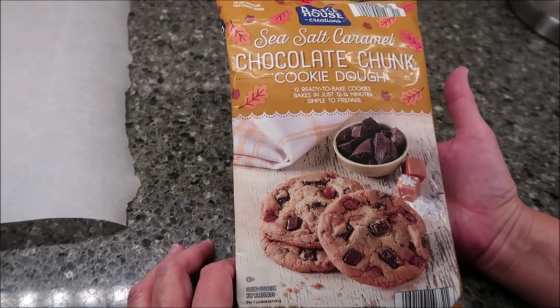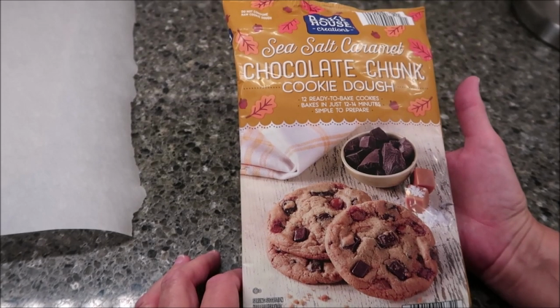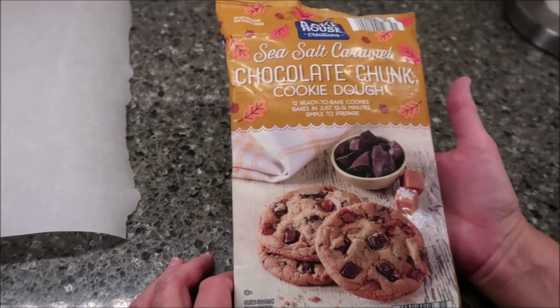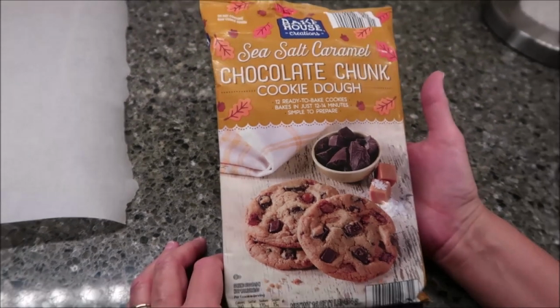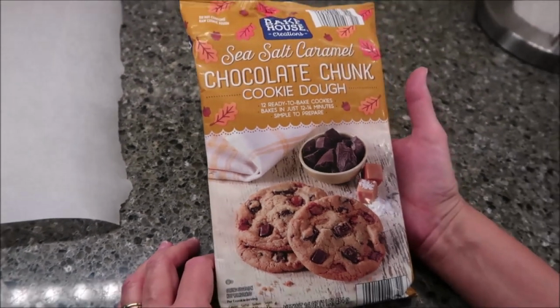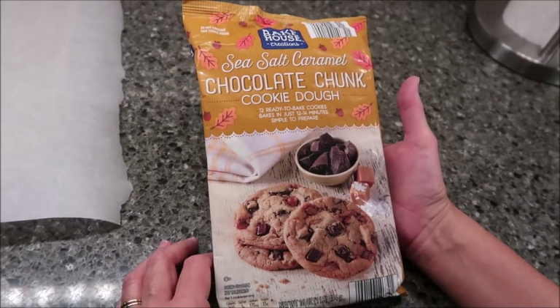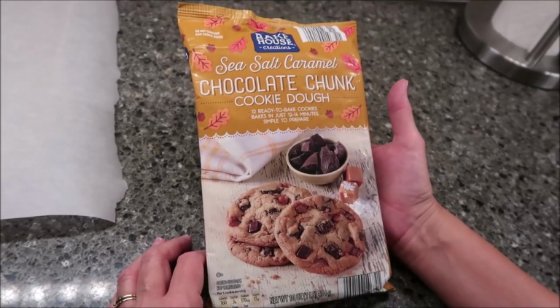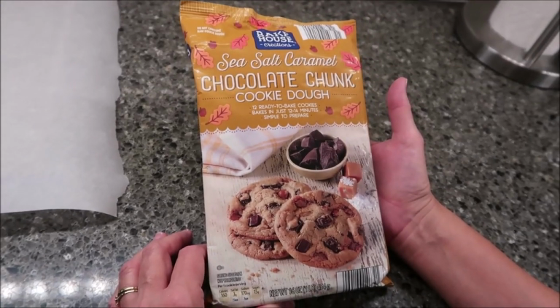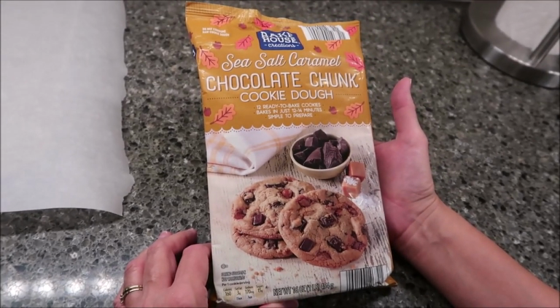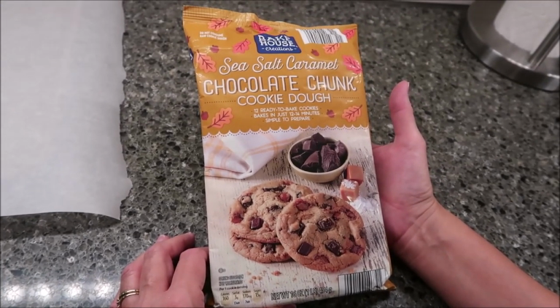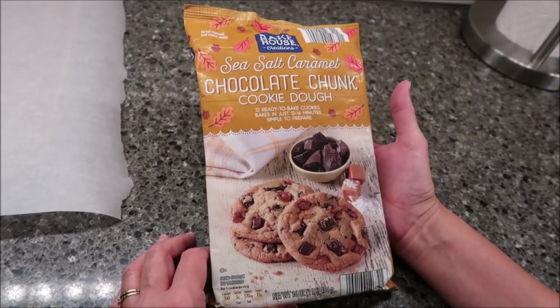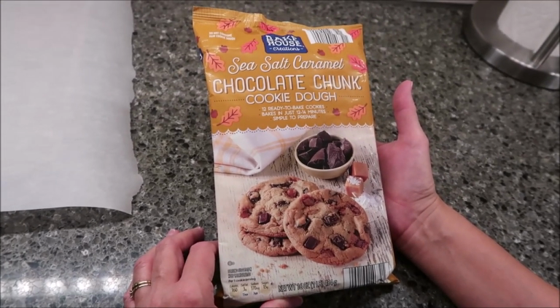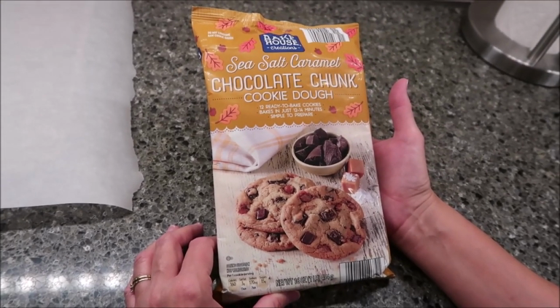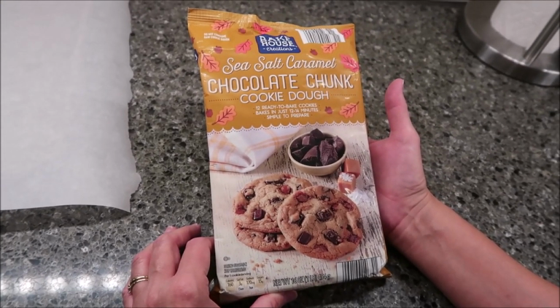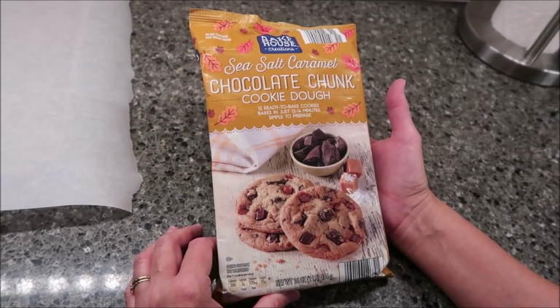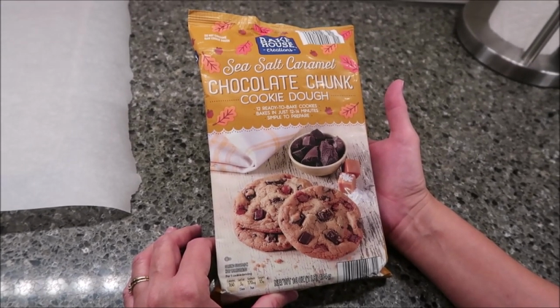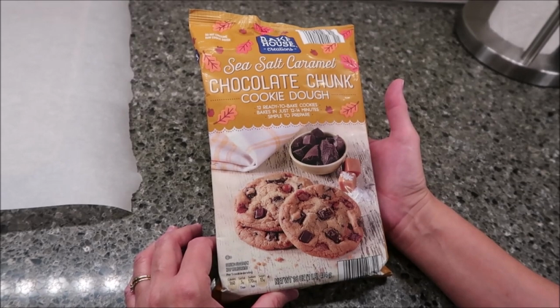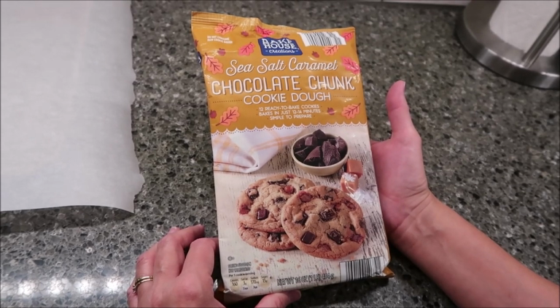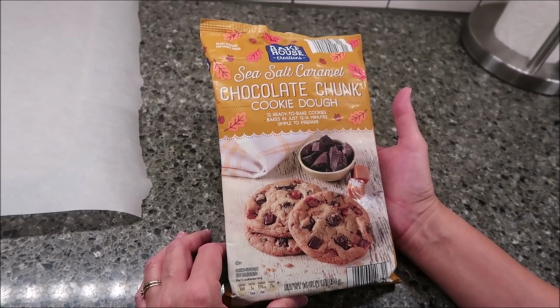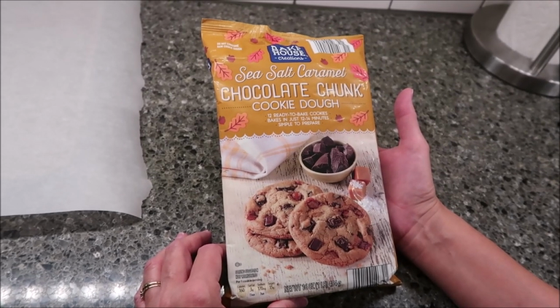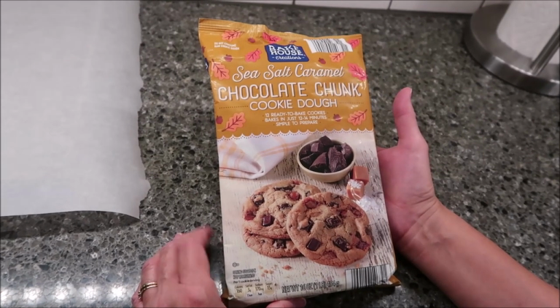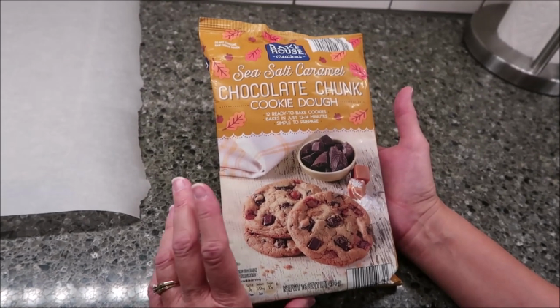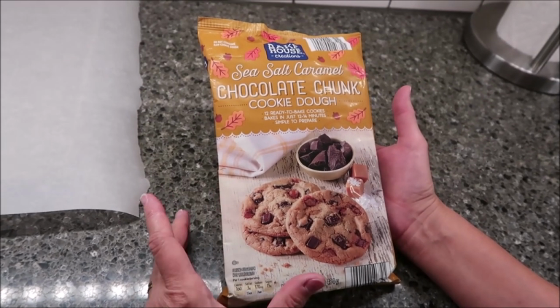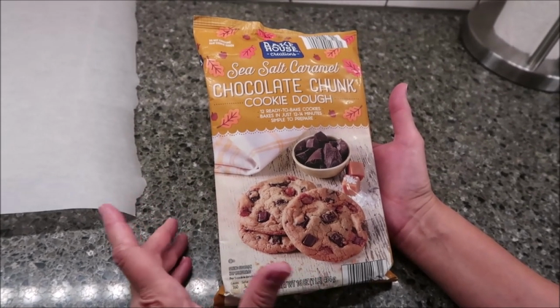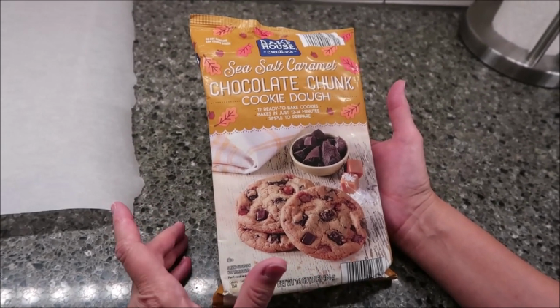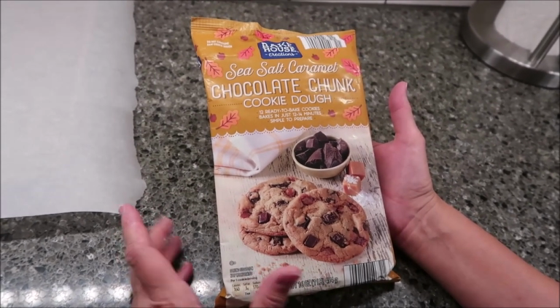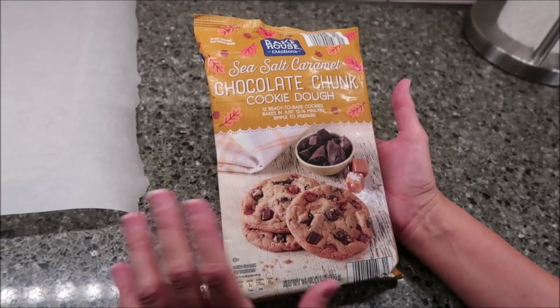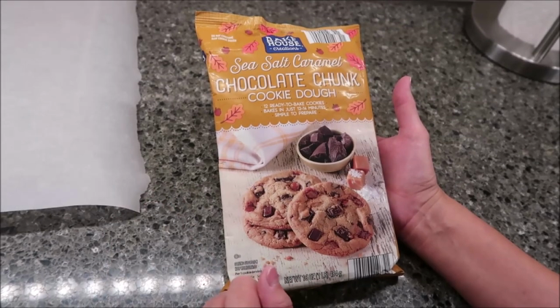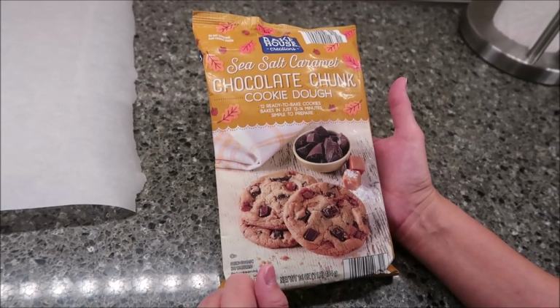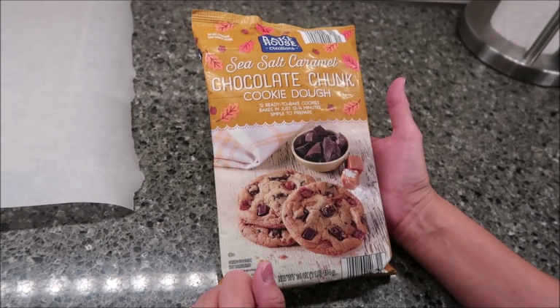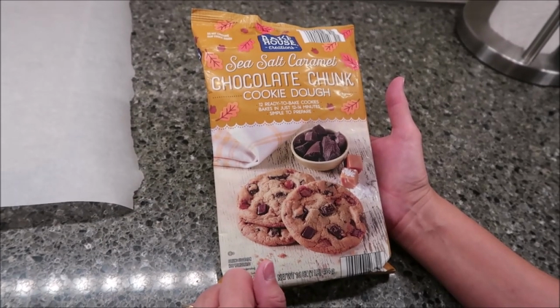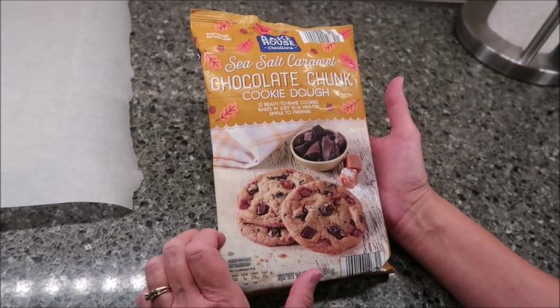Today, Kevin and I are going to be trying some Bakehouse Creations Sea Salt Caramel Chocolate Chunk Cookie Dough. These were $2.89 at Aldi. Bakehouse is an Aldi brand. These are actually made in Canada.